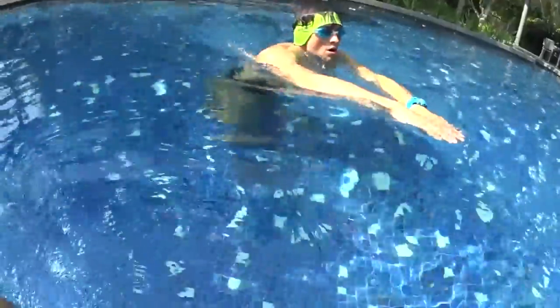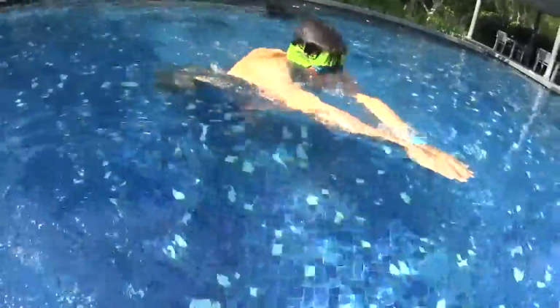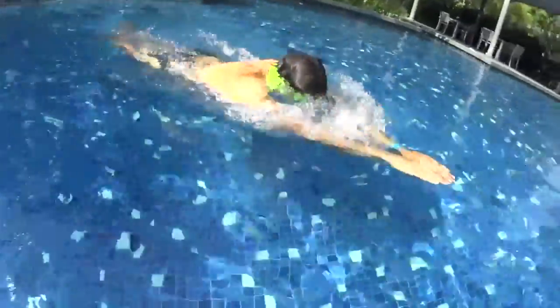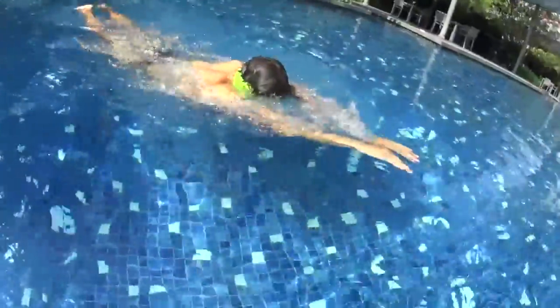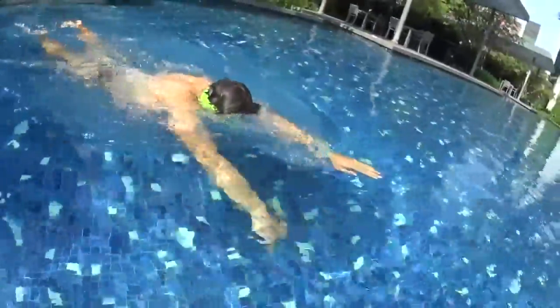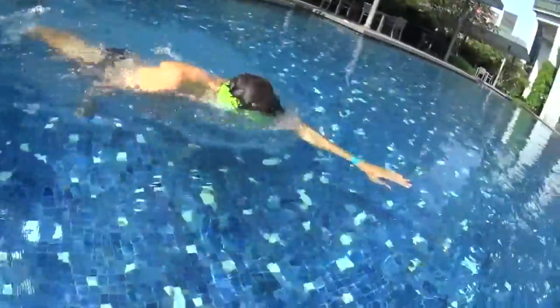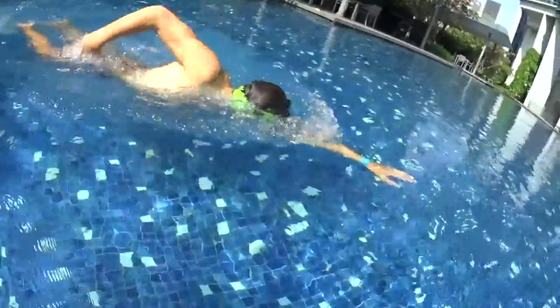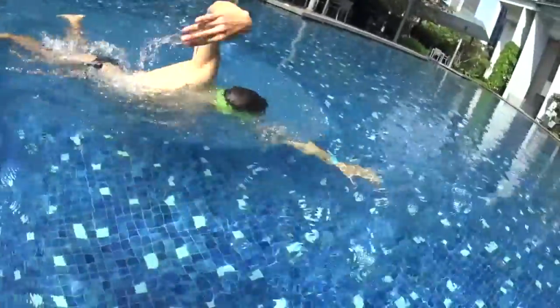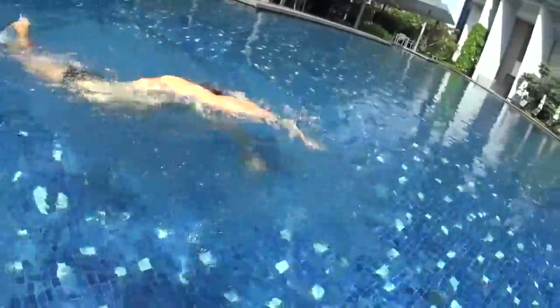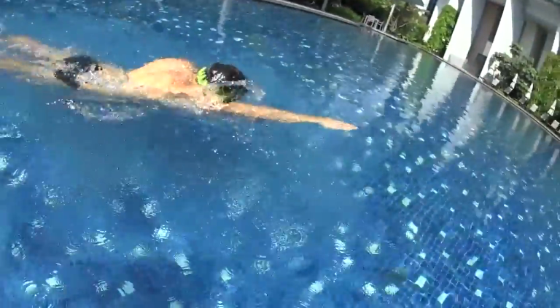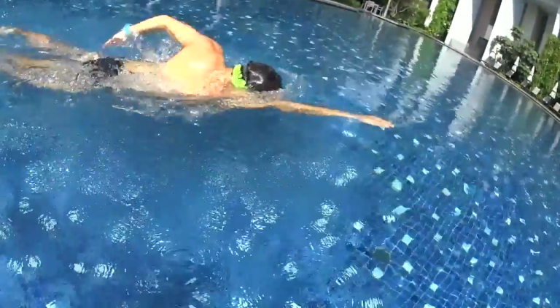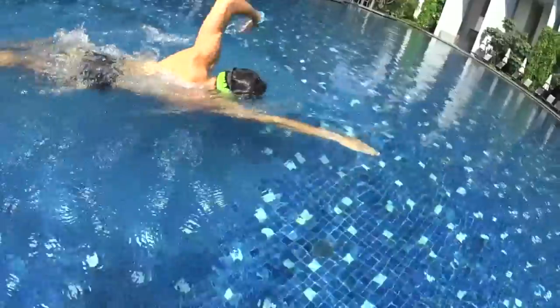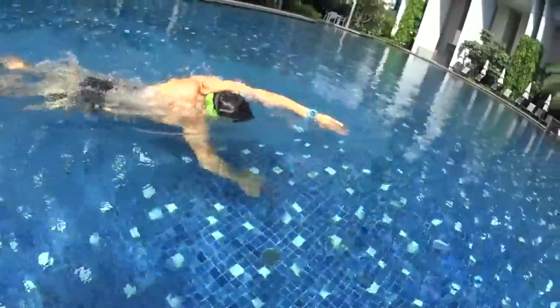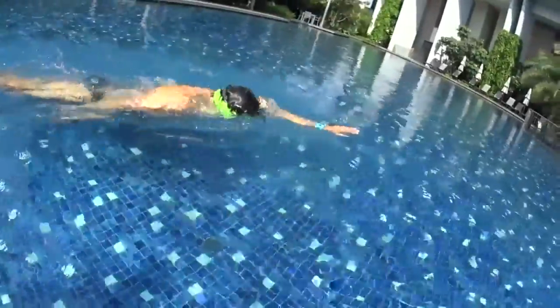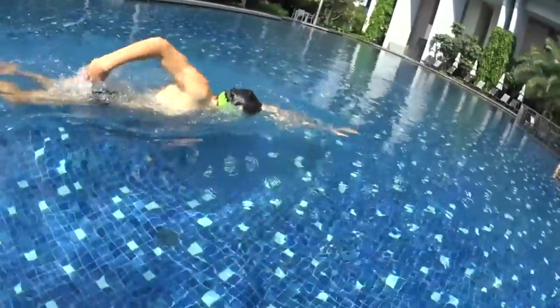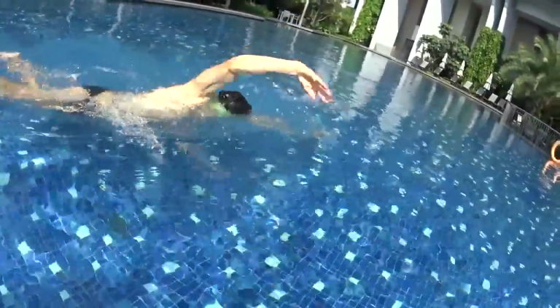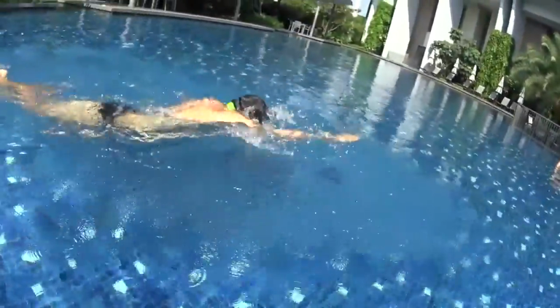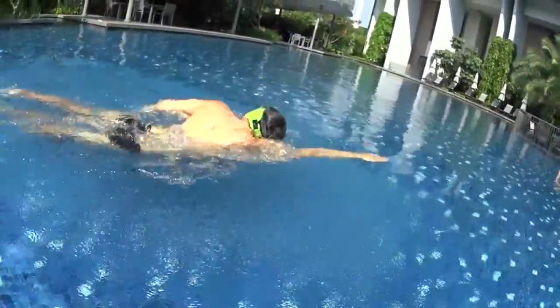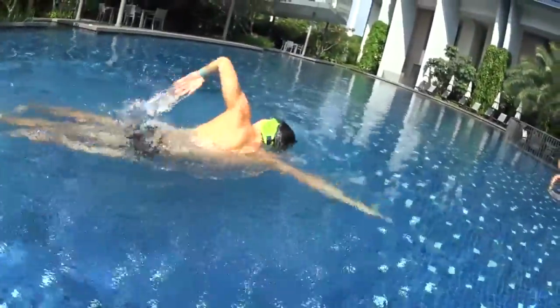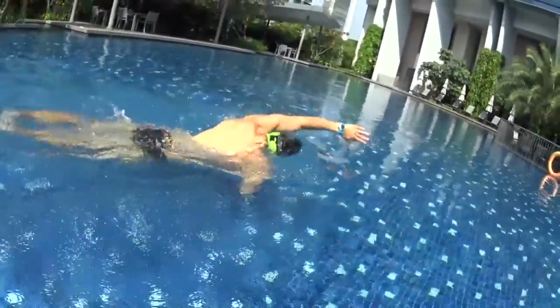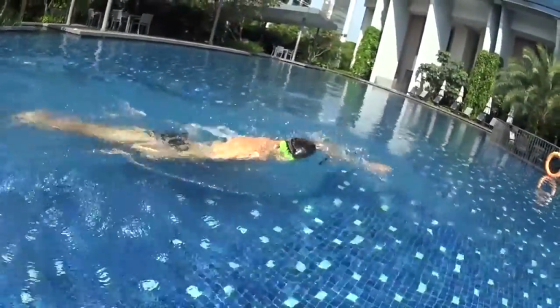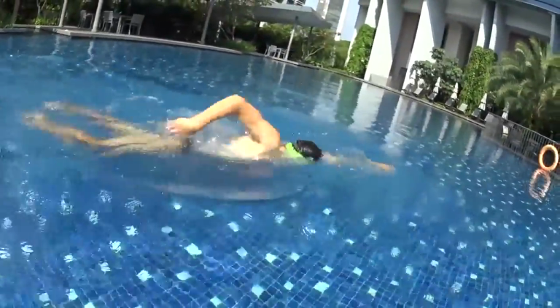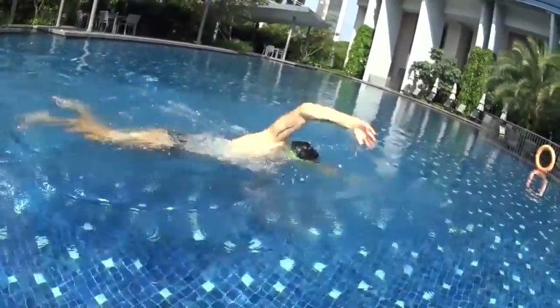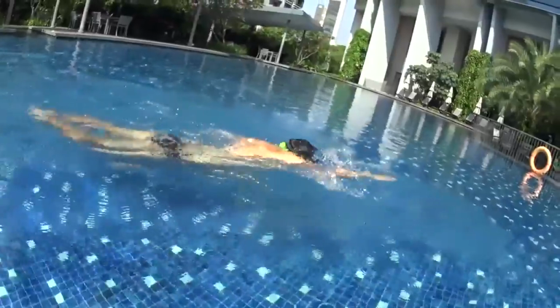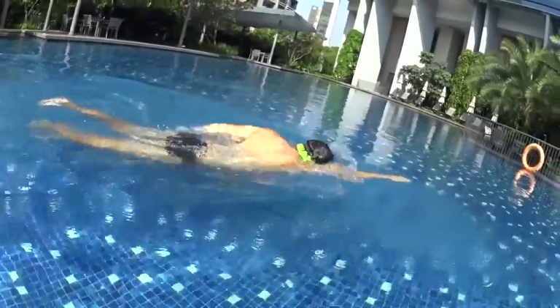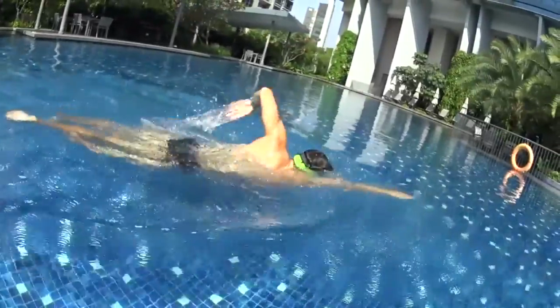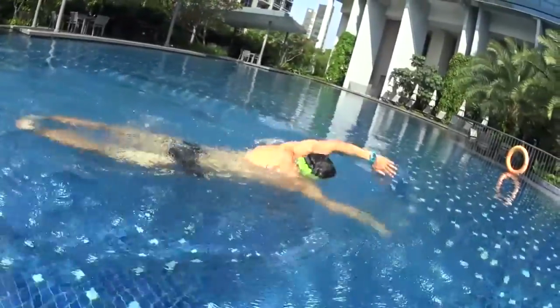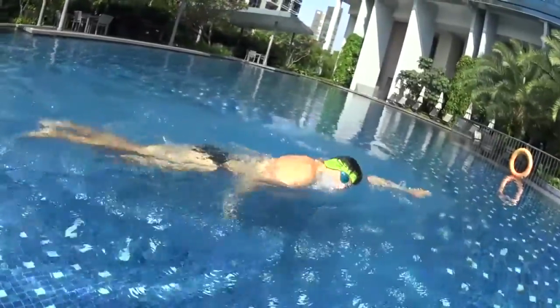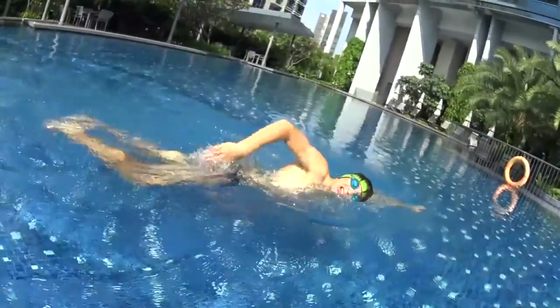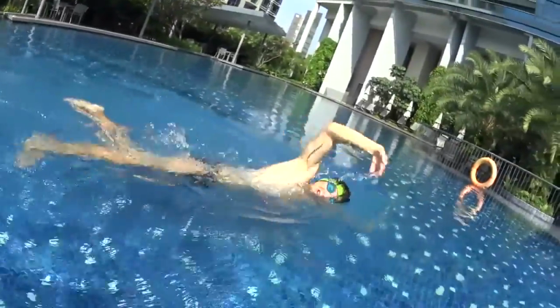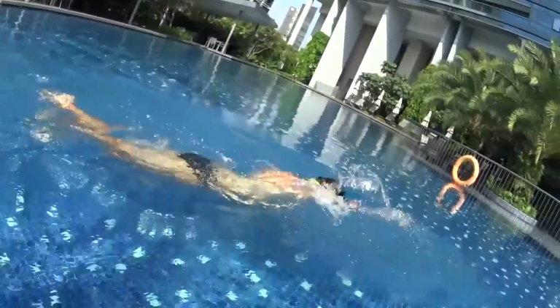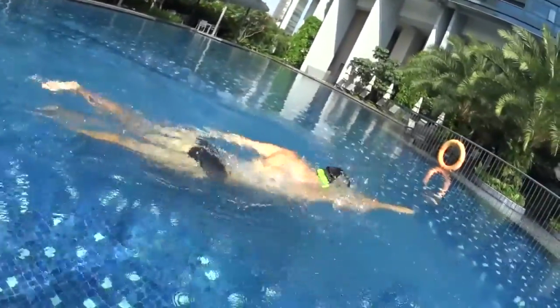The freestyle glide is the same as the freestyle touch, but with the exception that your hands do not need to touch each other anymore. When one hand is coming back in the water, the other one can start to pull. You don't have to execute a skin contact from now.